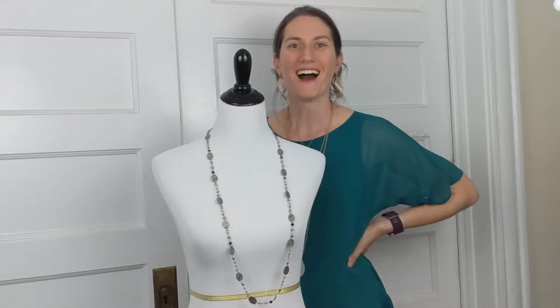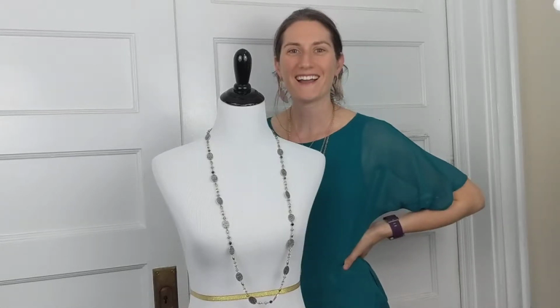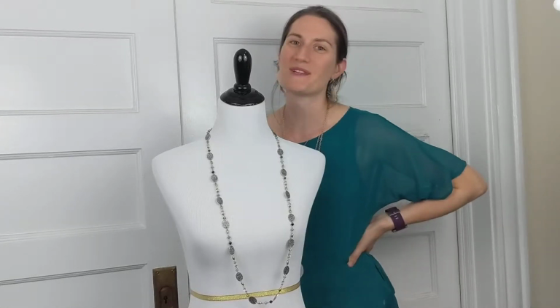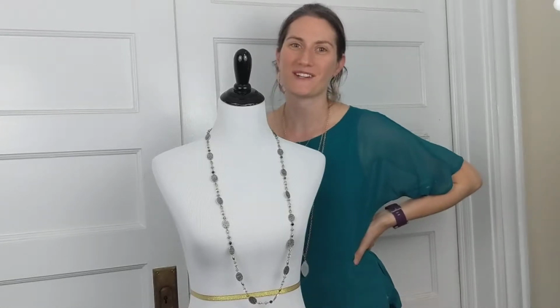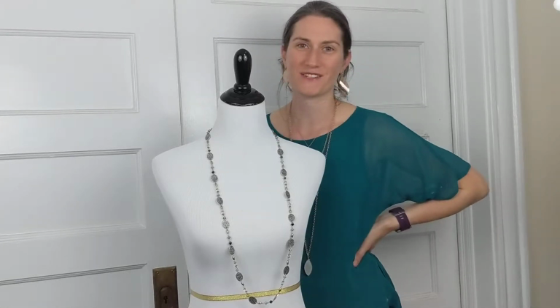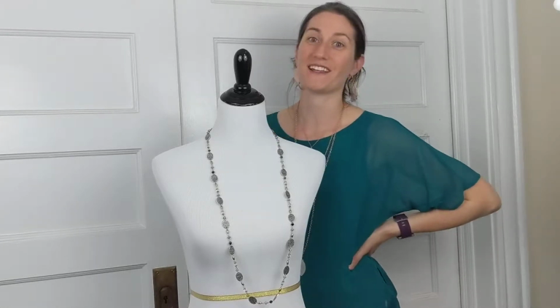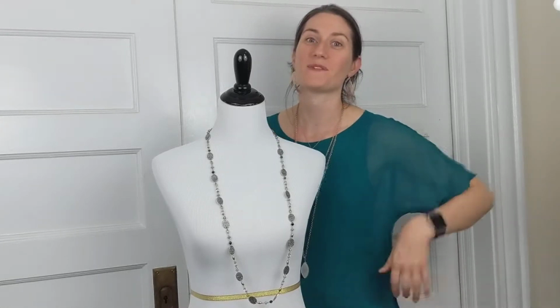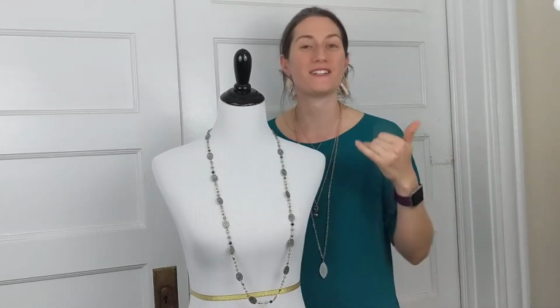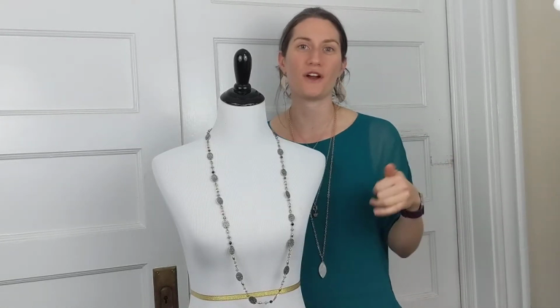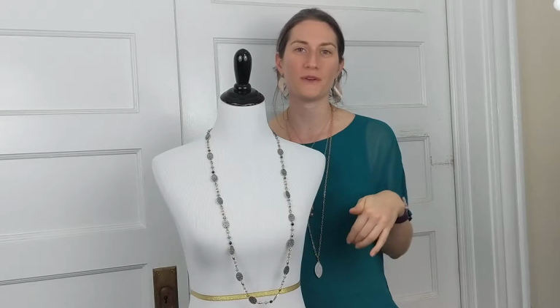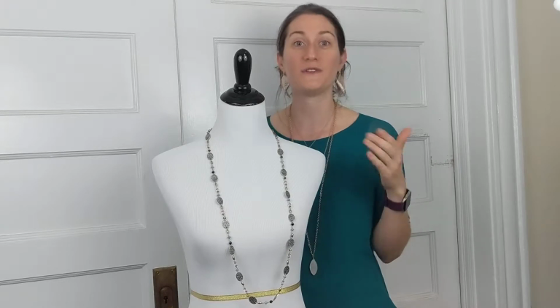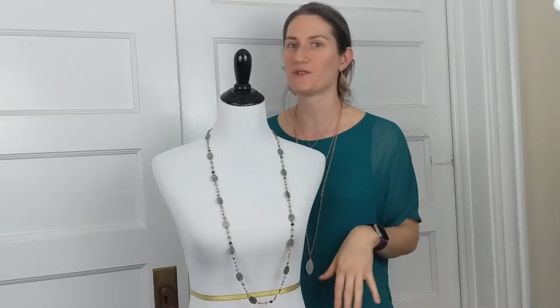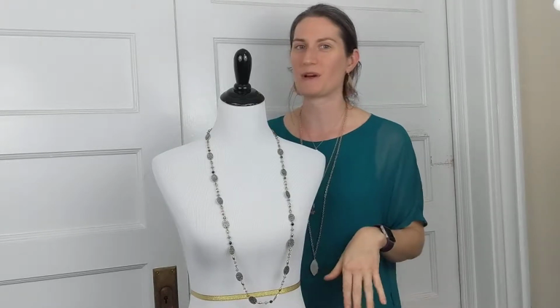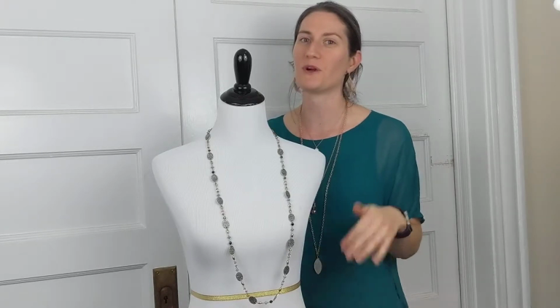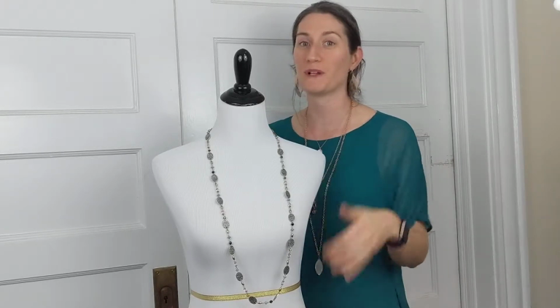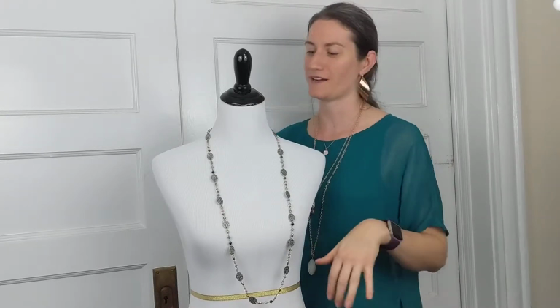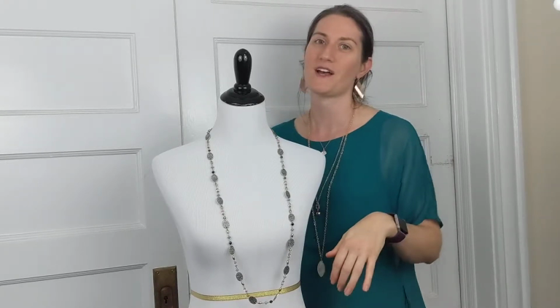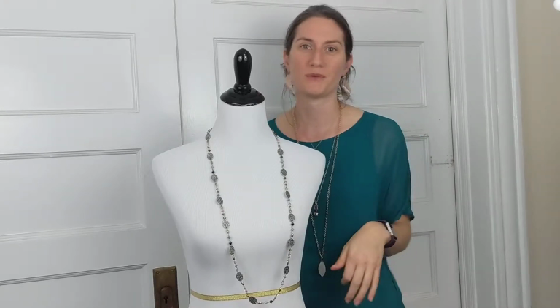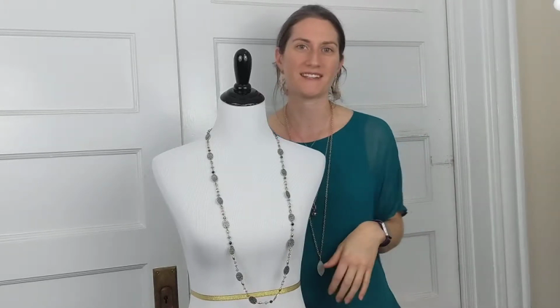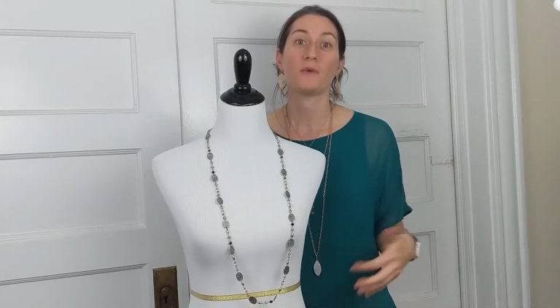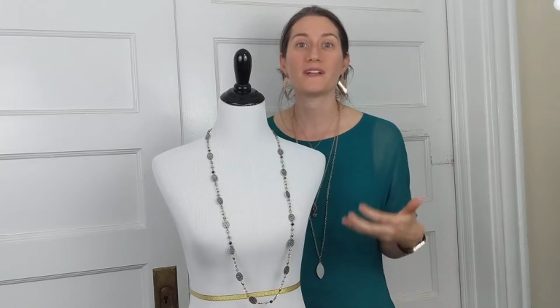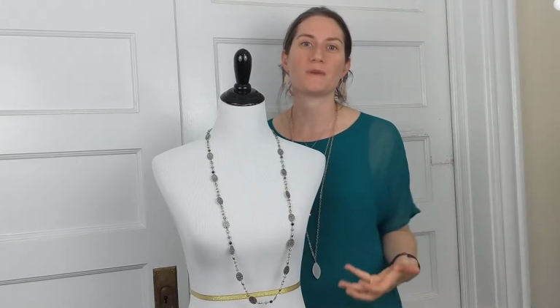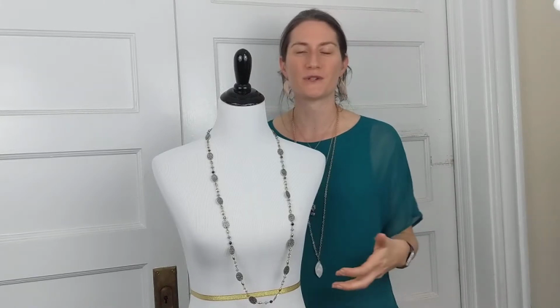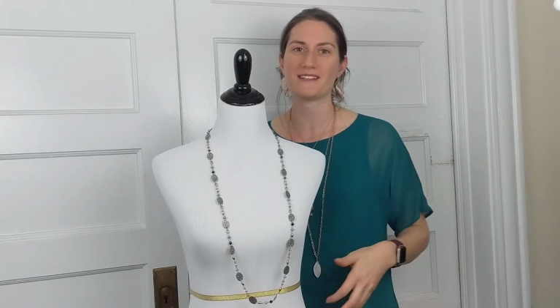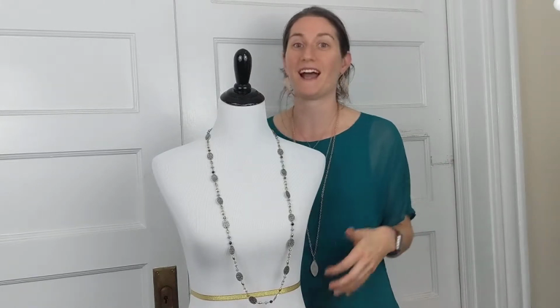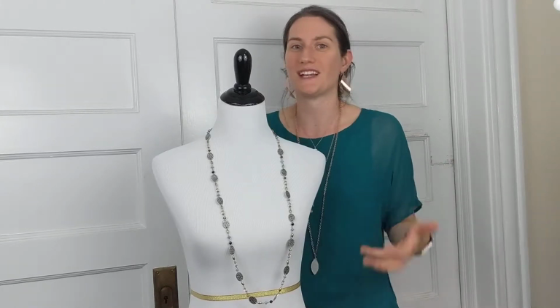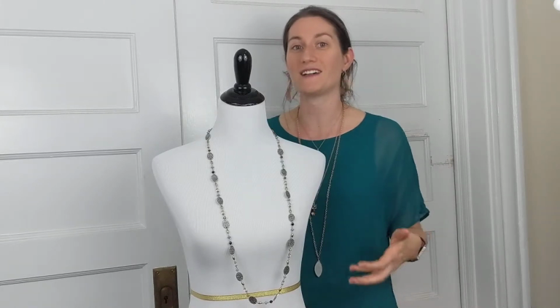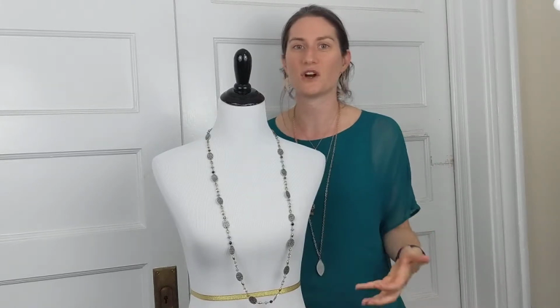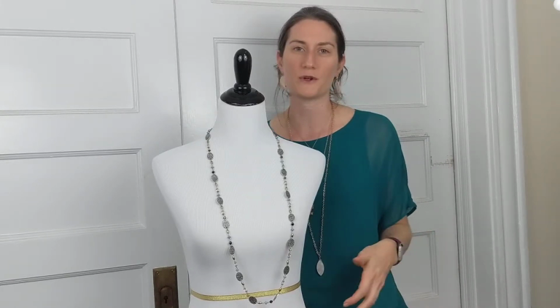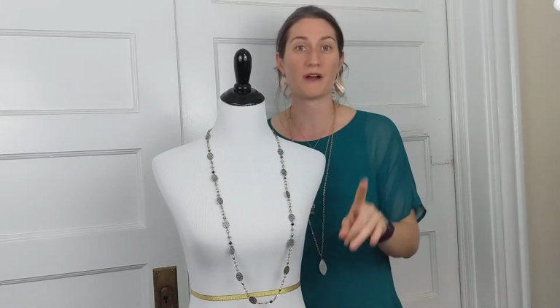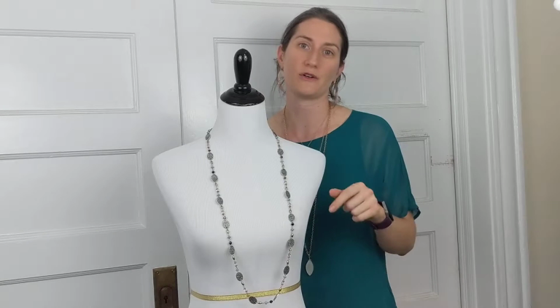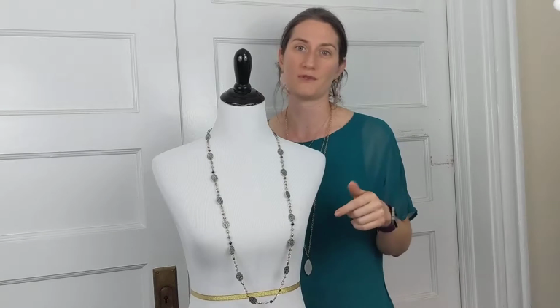Hi, I'm Sarah with Sarah's Accessories Styling and I'm so excited to share with you a few tips and tricks about how to wear your willow necklace from Premier Designs. Willow is an extremely versatile piece and it can add a lot to your wardrobe by just buying a single piece of jewelry.